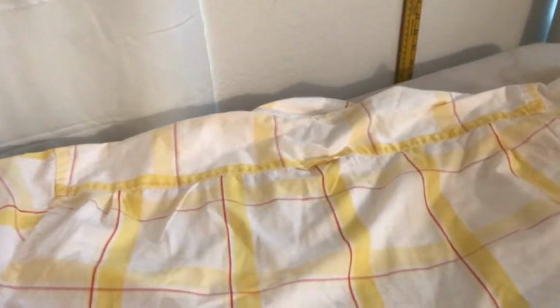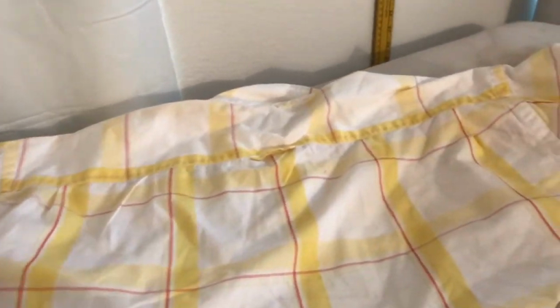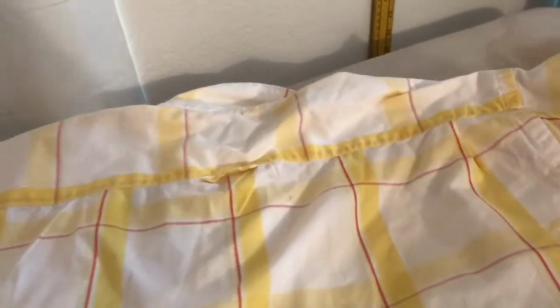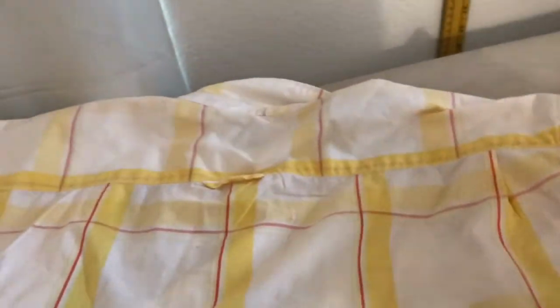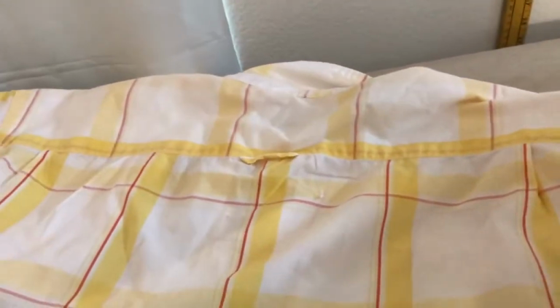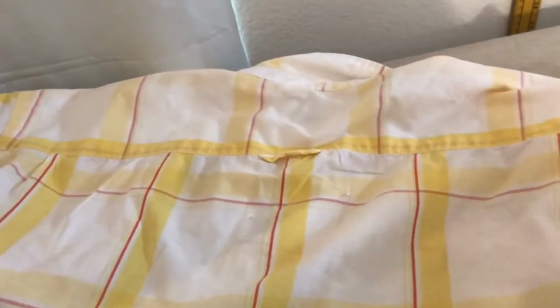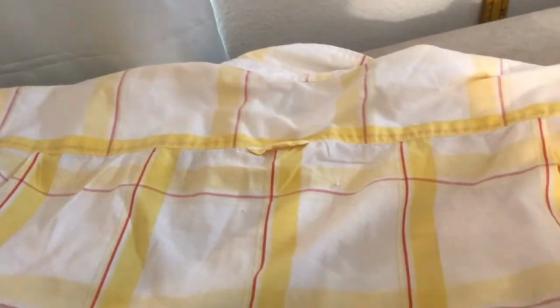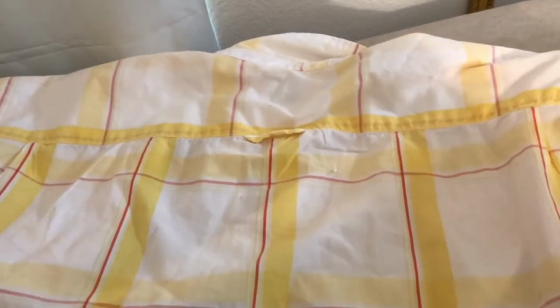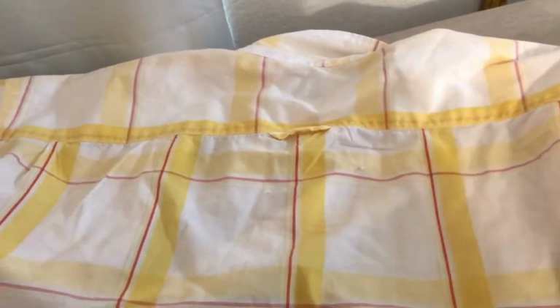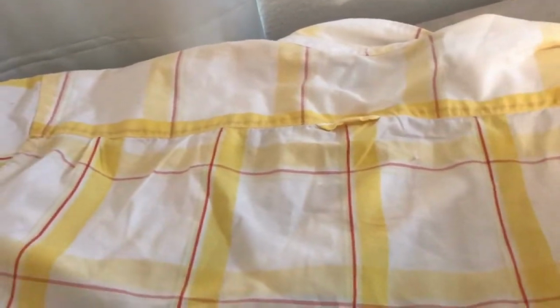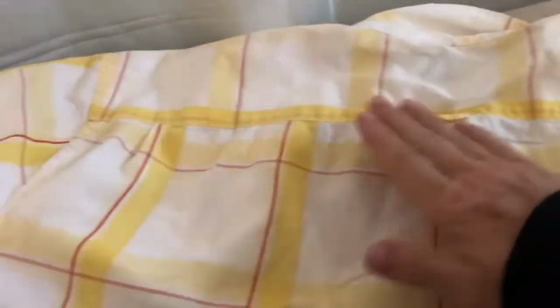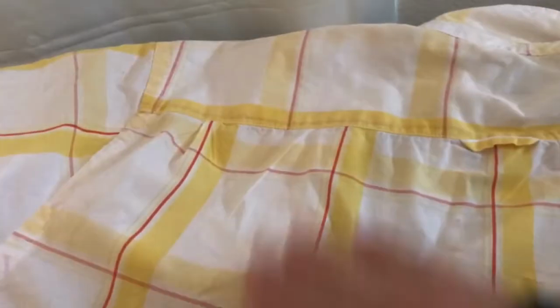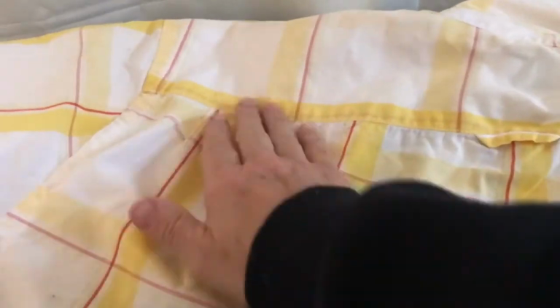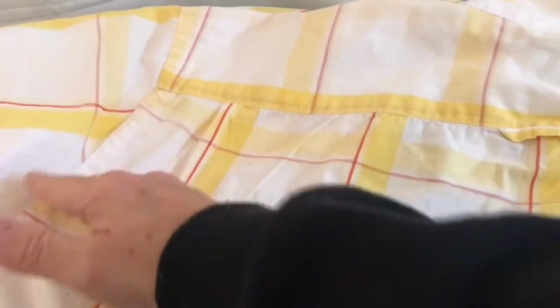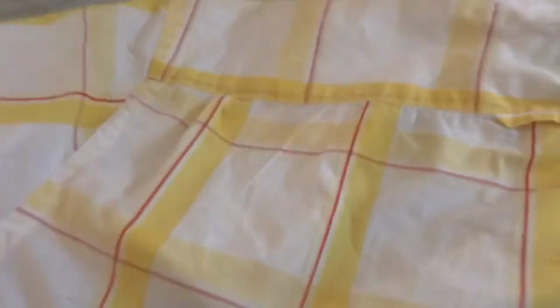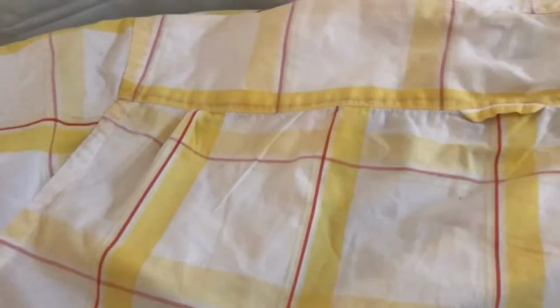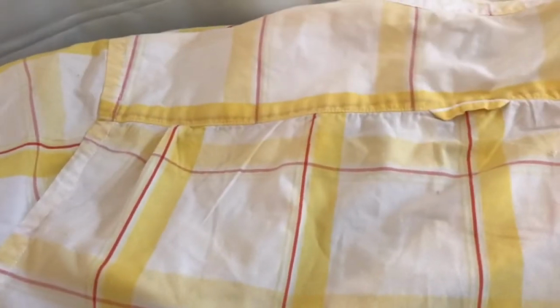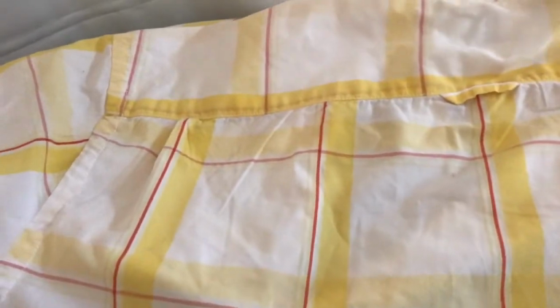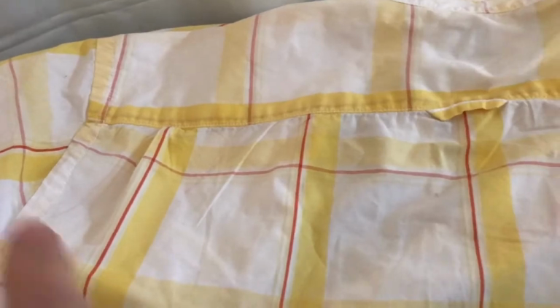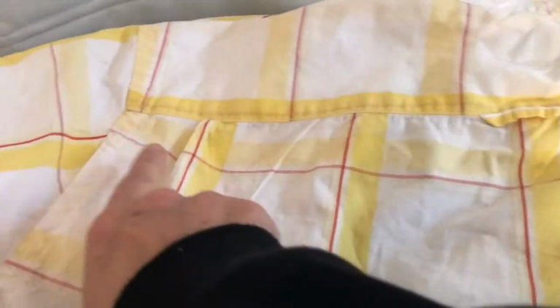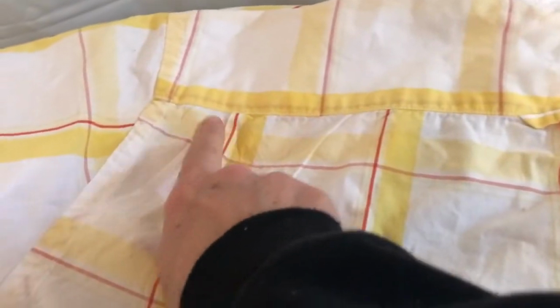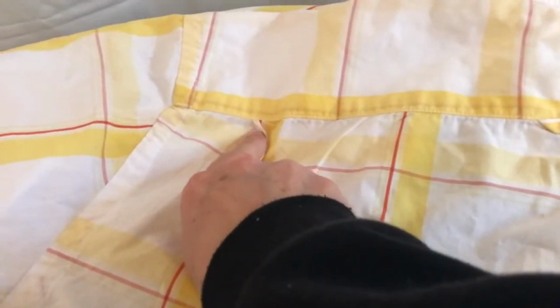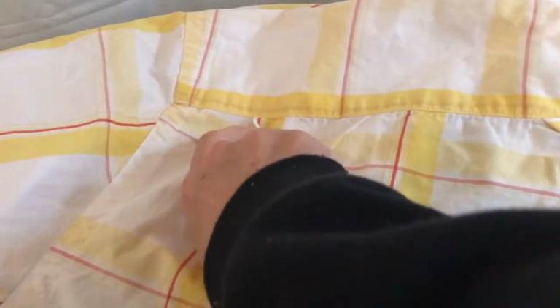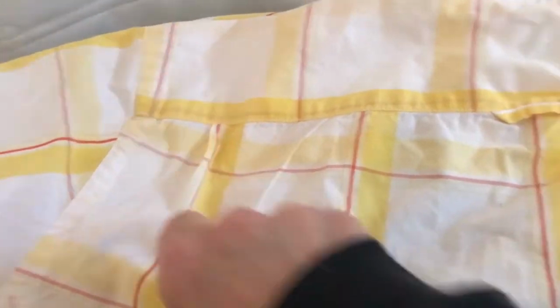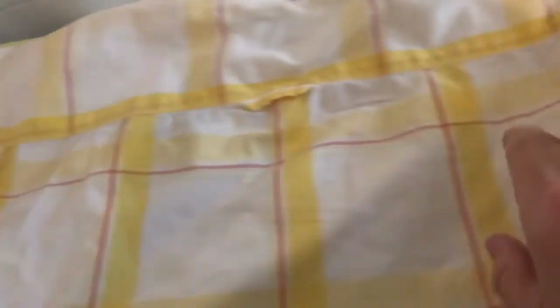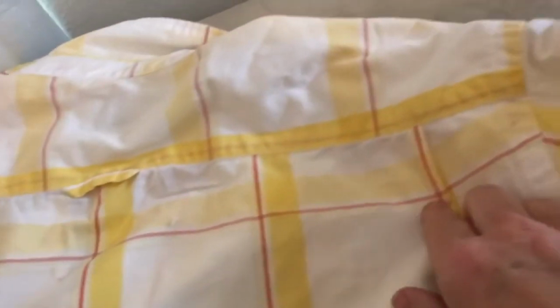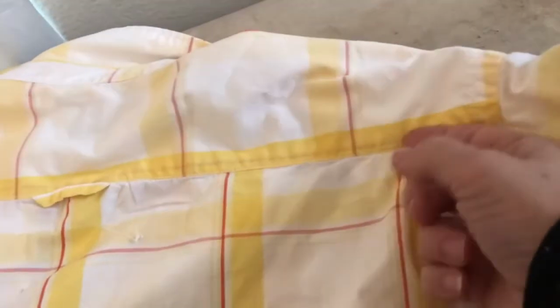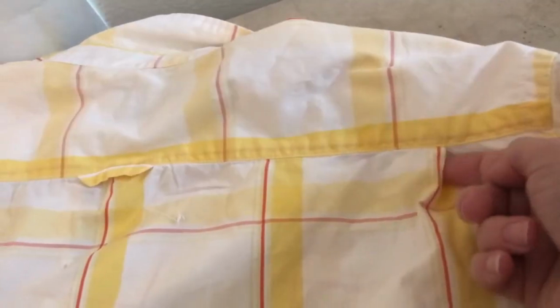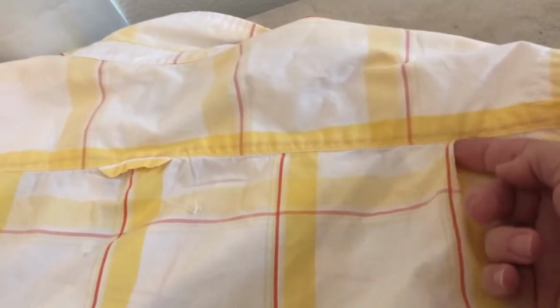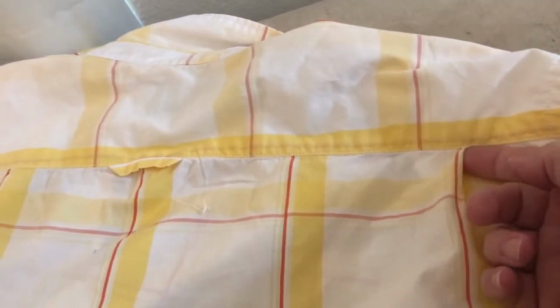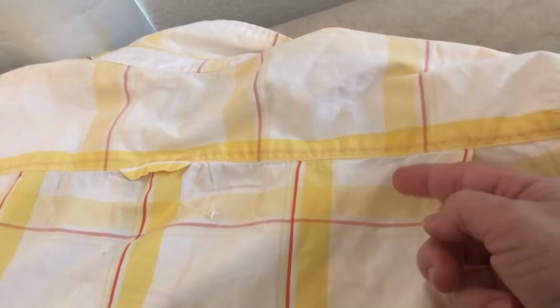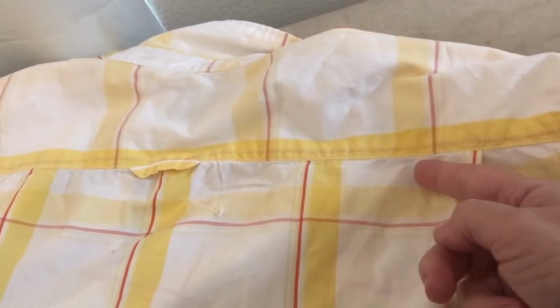Hello, in this video I'm going to show you how to dart the back of a man's dress shirt, and we're going to use these pleats right here.